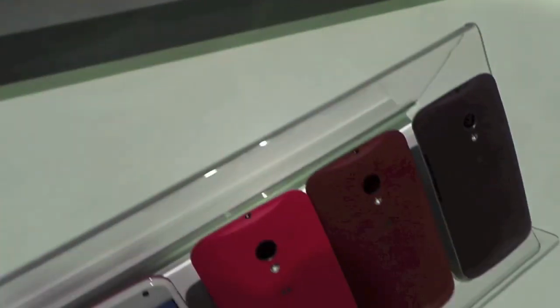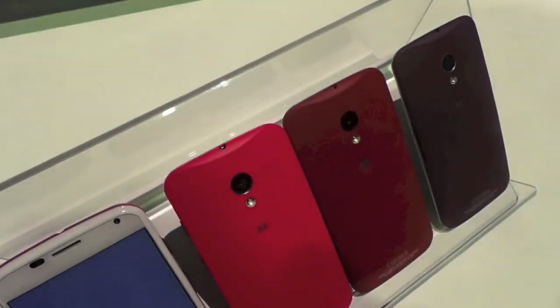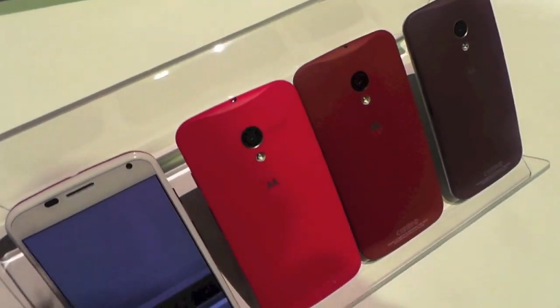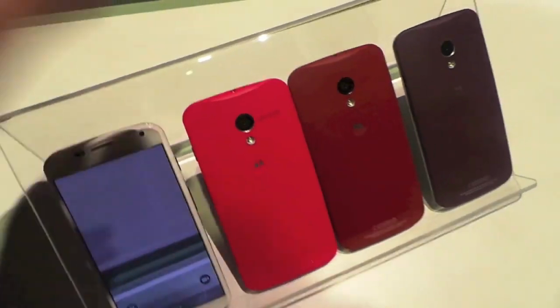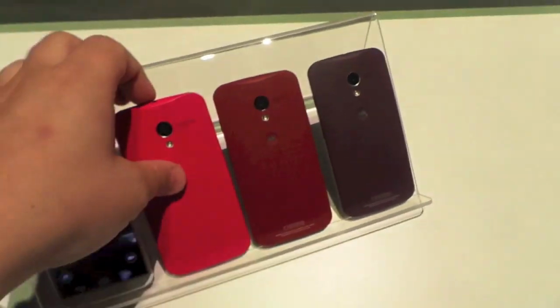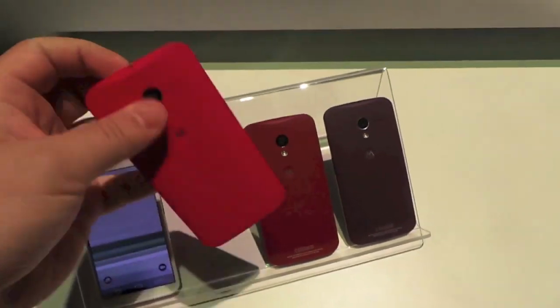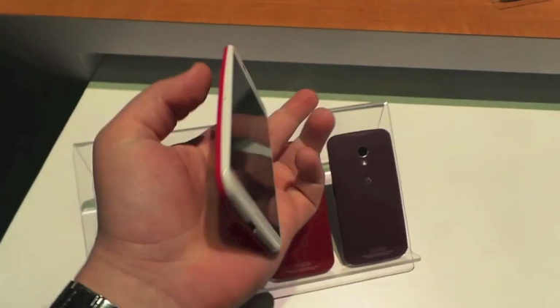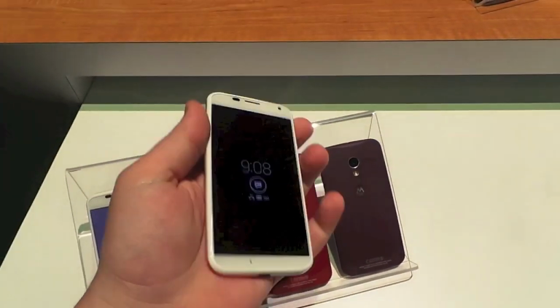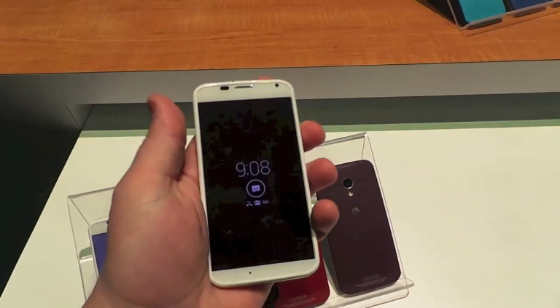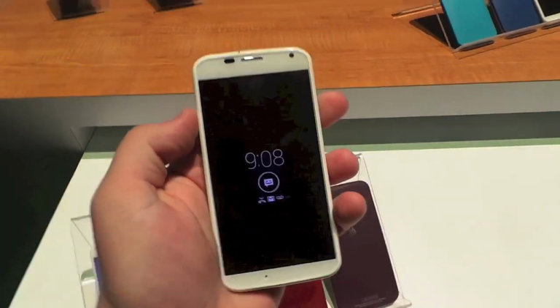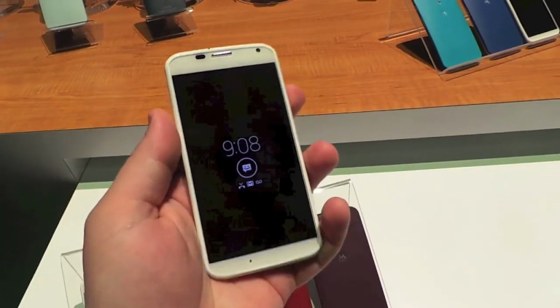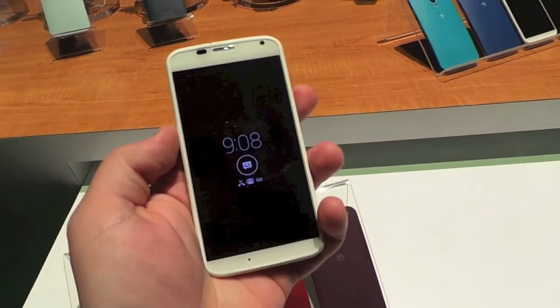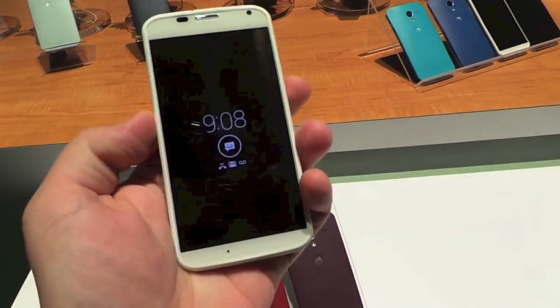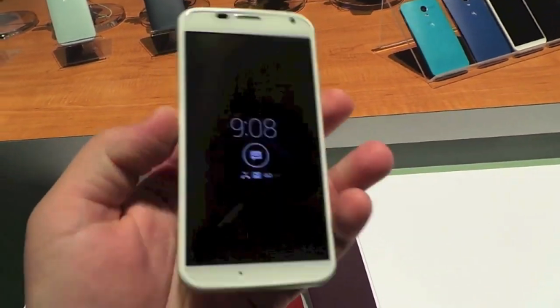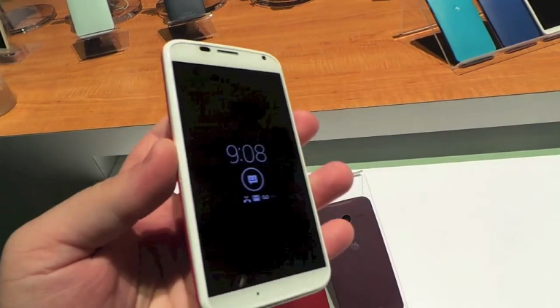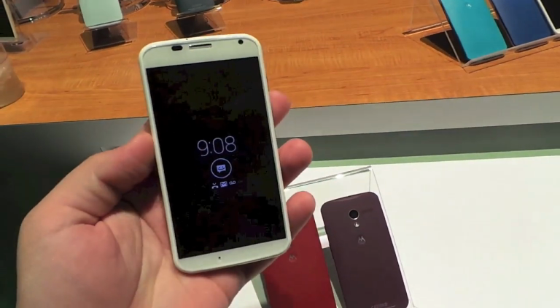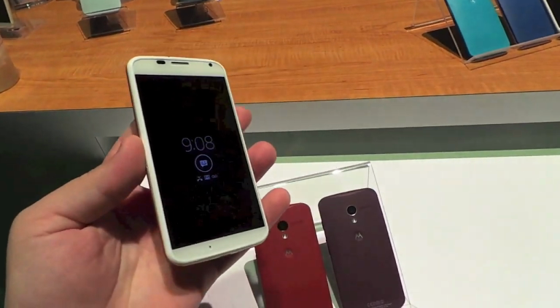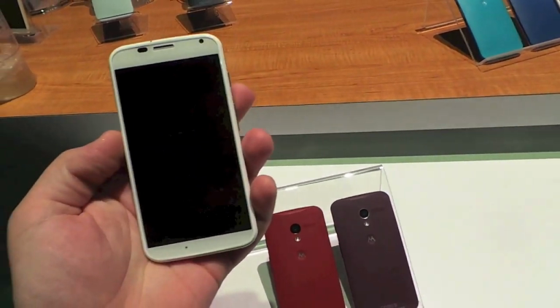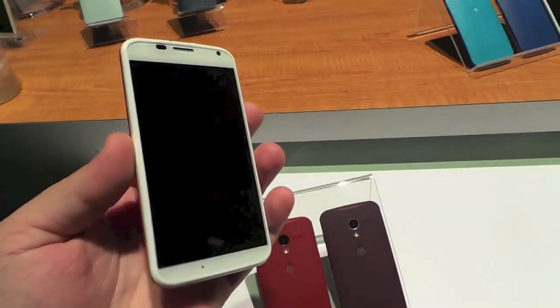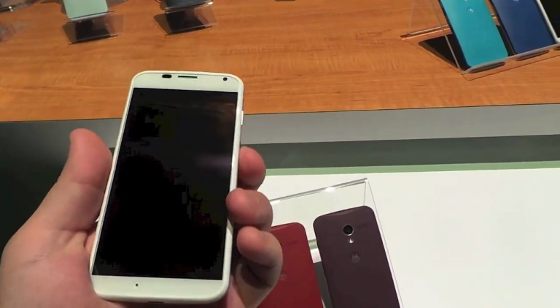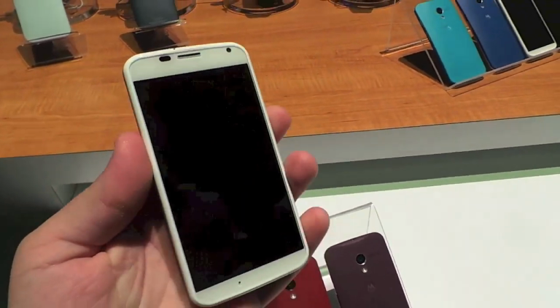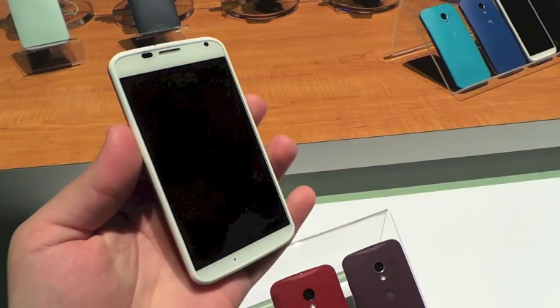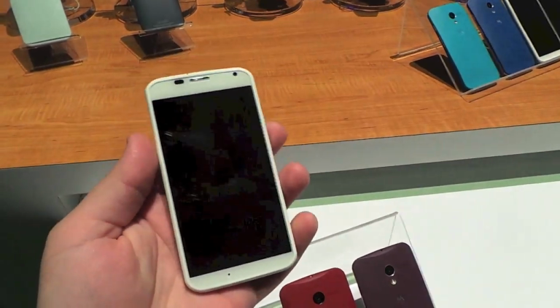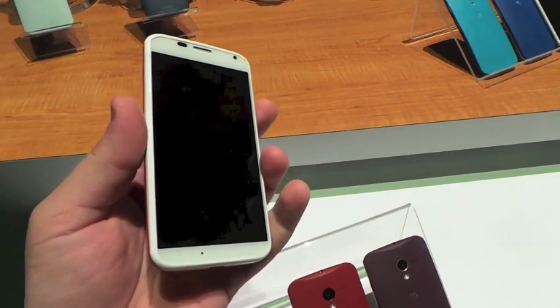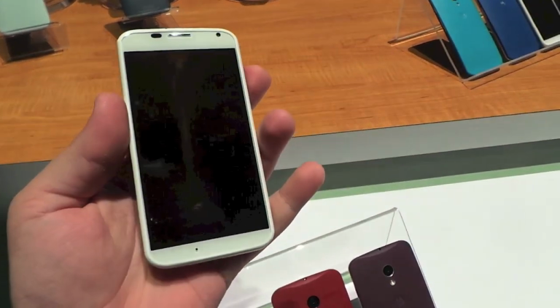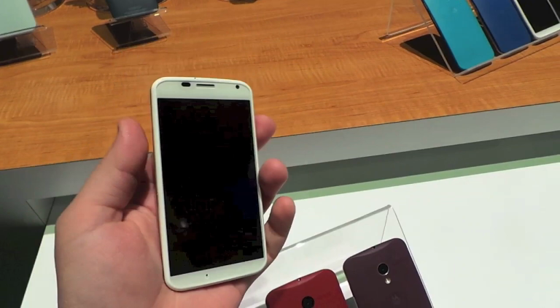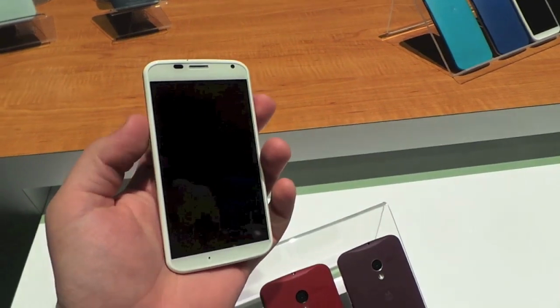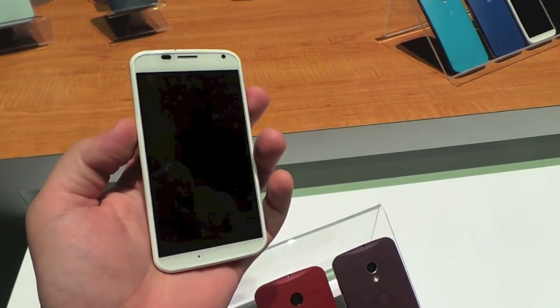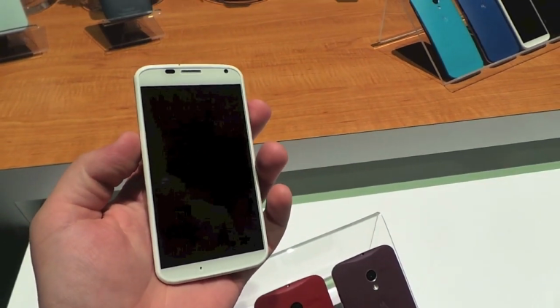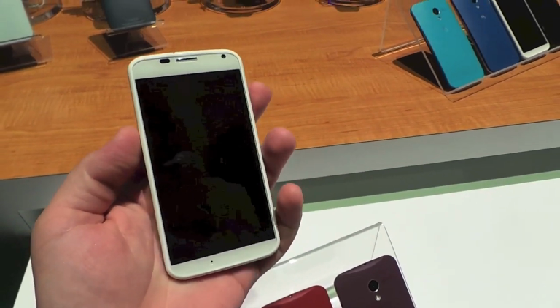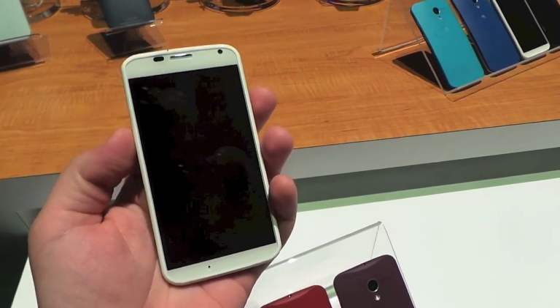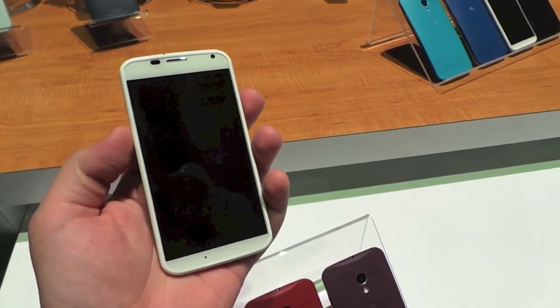So that's a quick look at the Moto X. This is Todd Hazelton with TechnoBuffalo. Stay tuned for a couple of other videos — I want to compare it to the Samsung Galaxy S4 and hopefully the iPhone 5, and I'll show you the Moto Maker portal where you can customize the colors too.